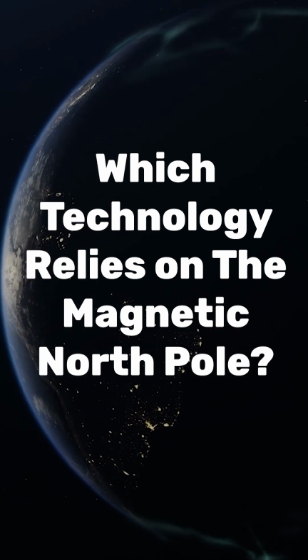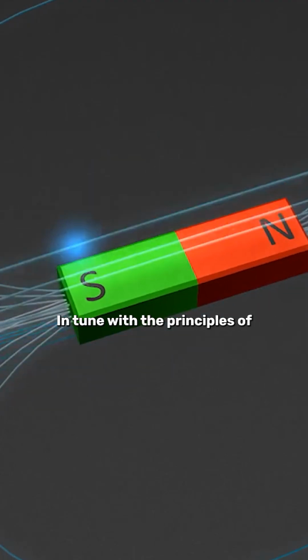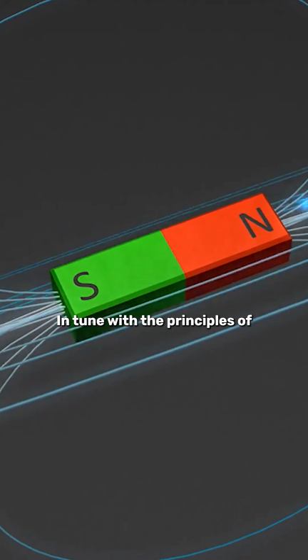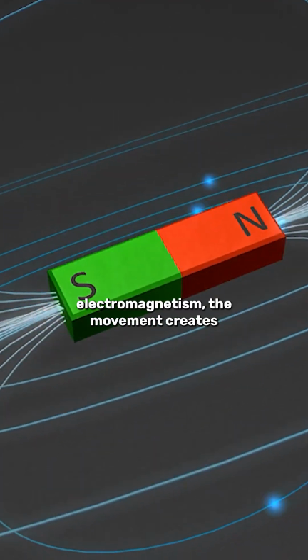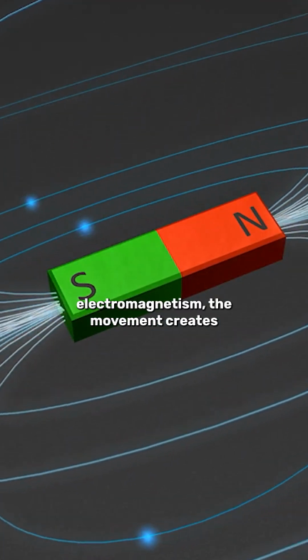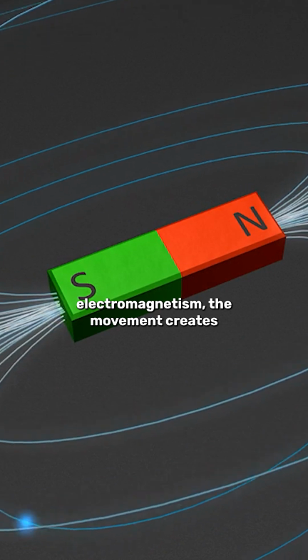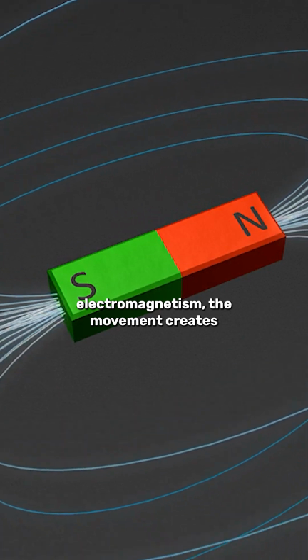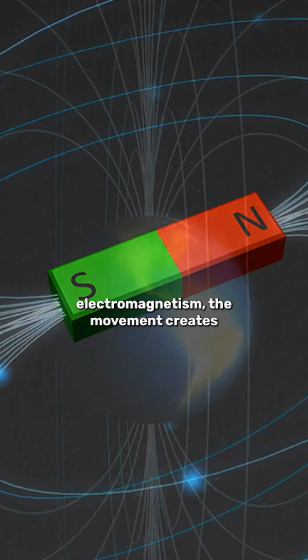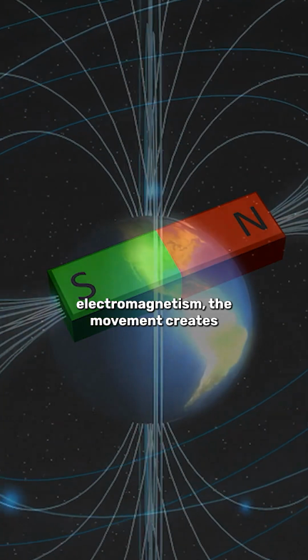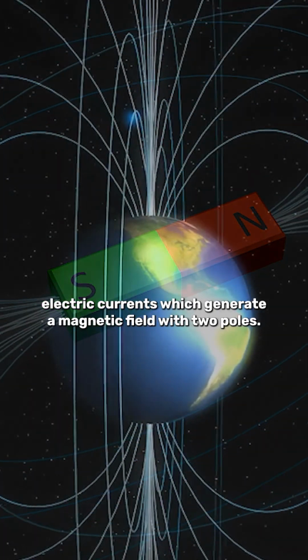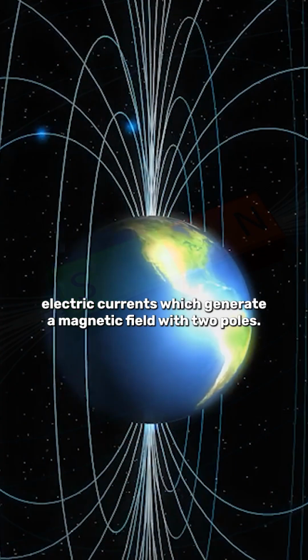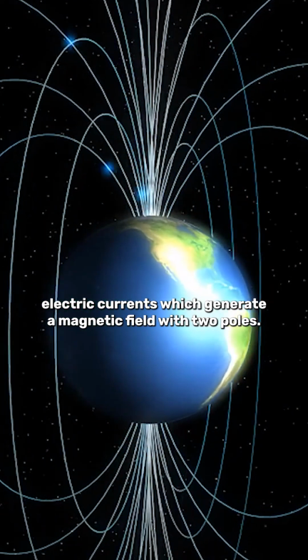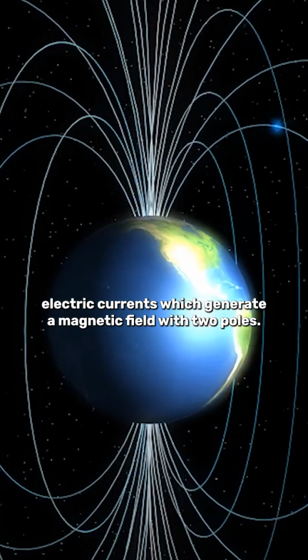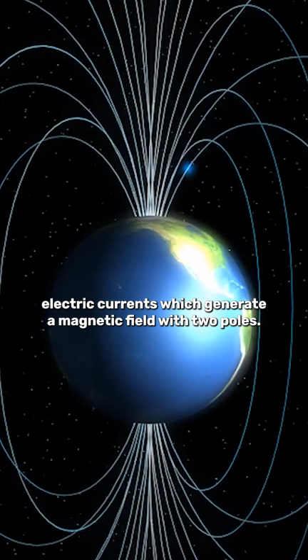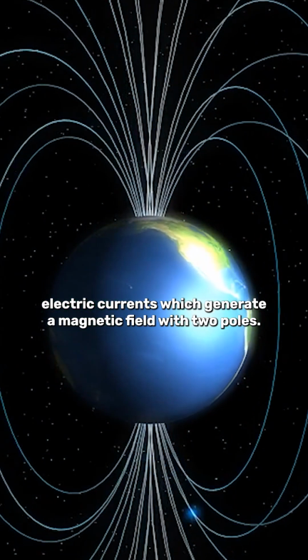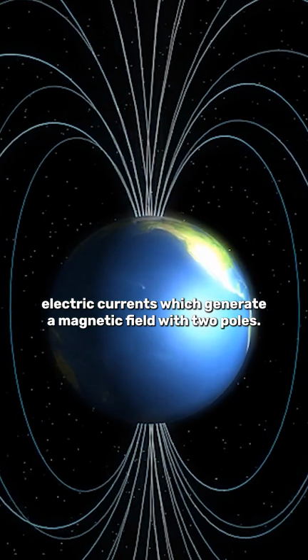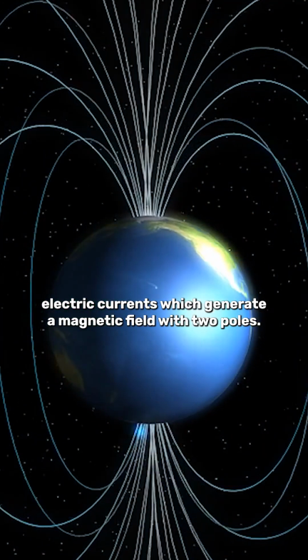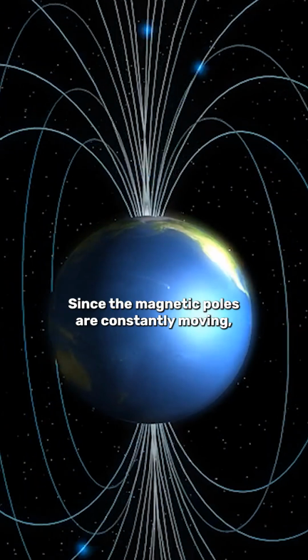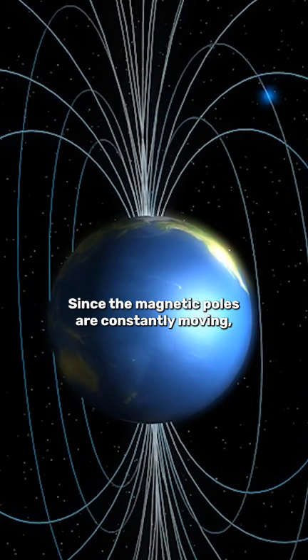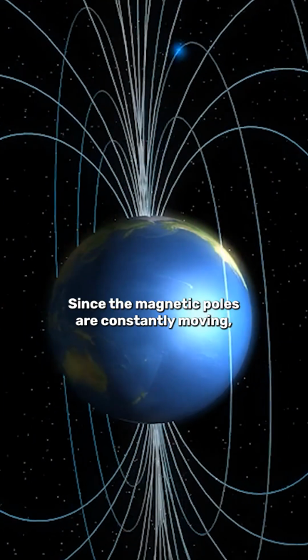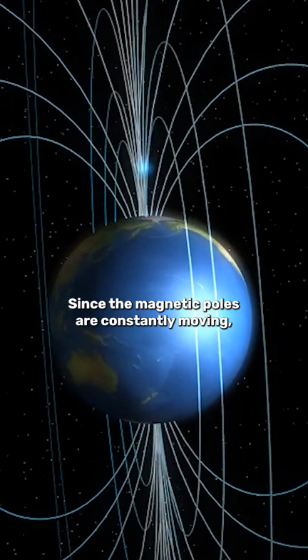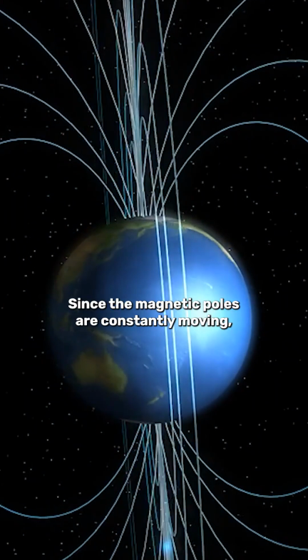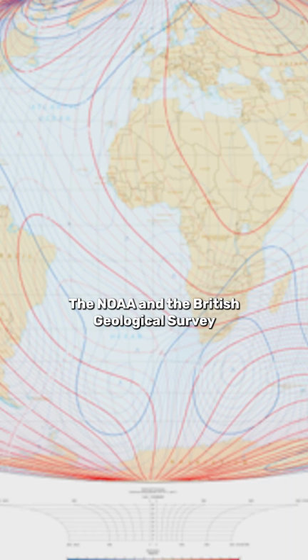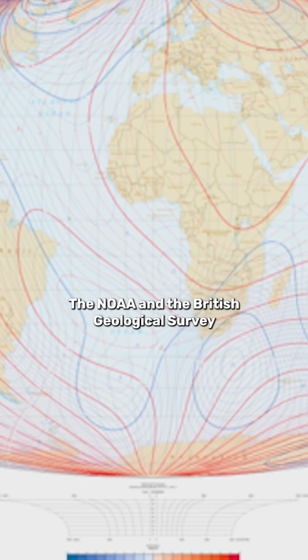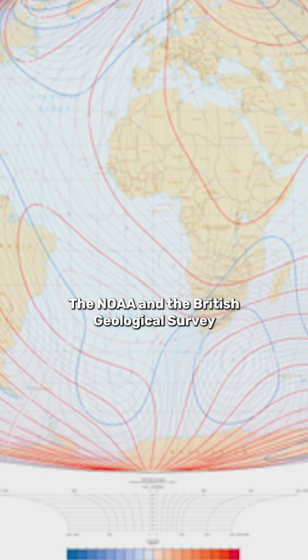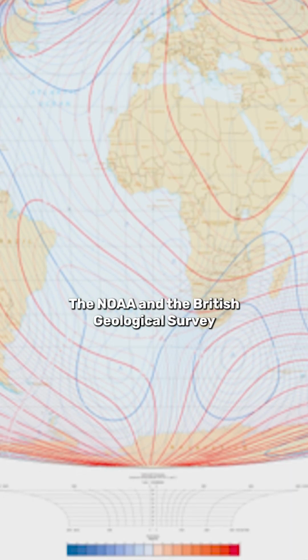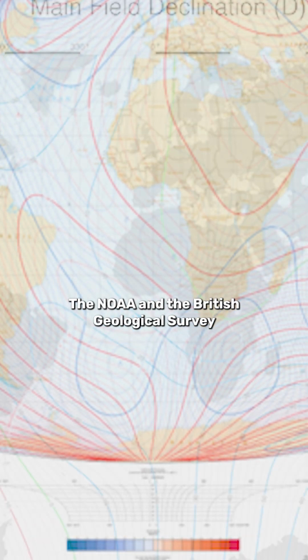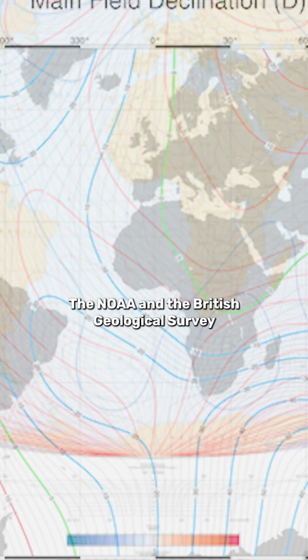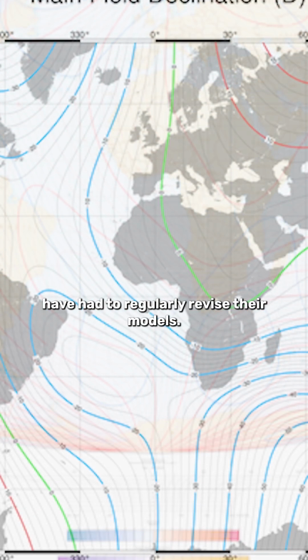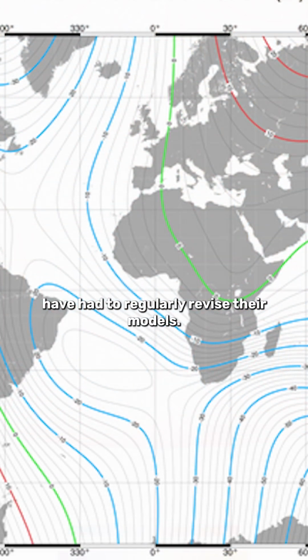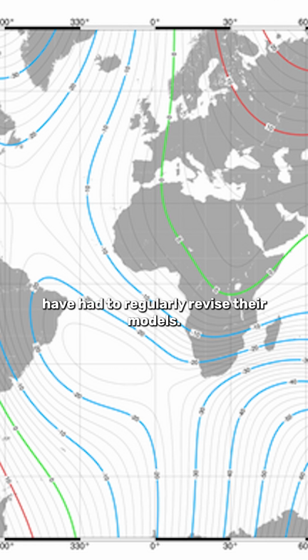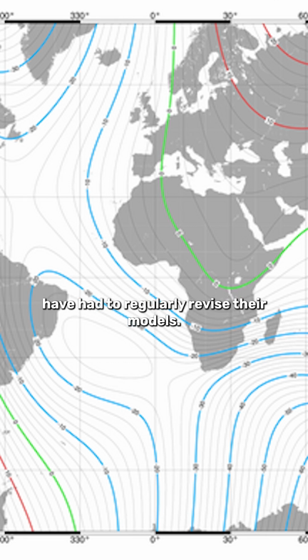In tune with the principles of electromagnetism, the movement creates electric currents which generate a magnetic field with two poles. Since the magnetic poles are constantly moving, the NOAA and the British Geological Survey had to regularly revise their models.